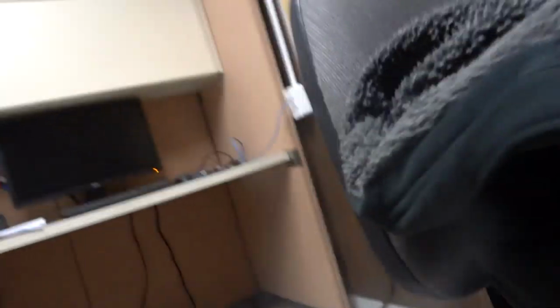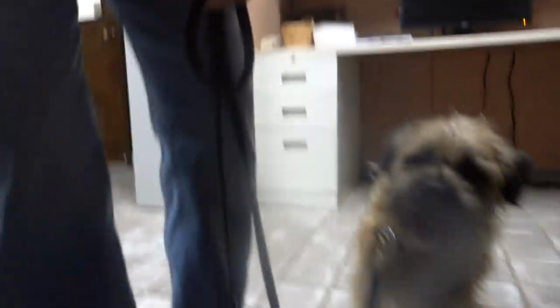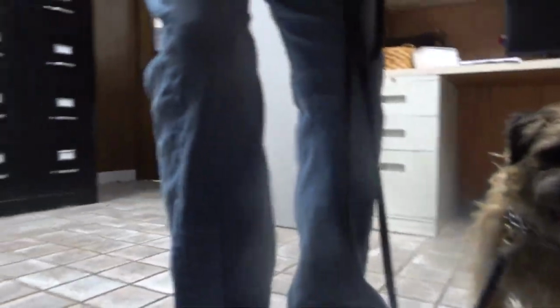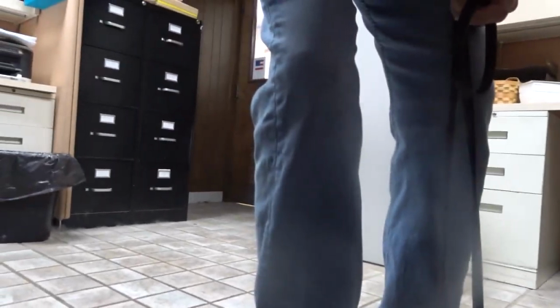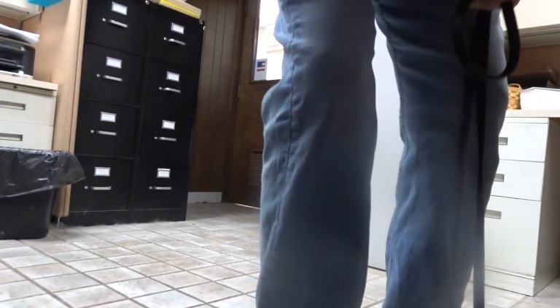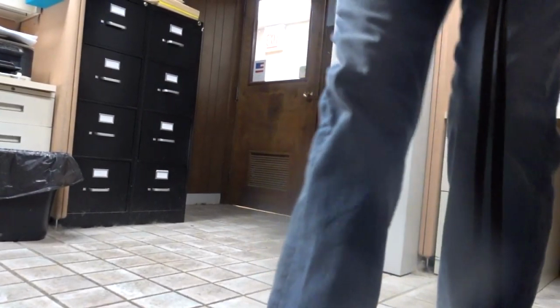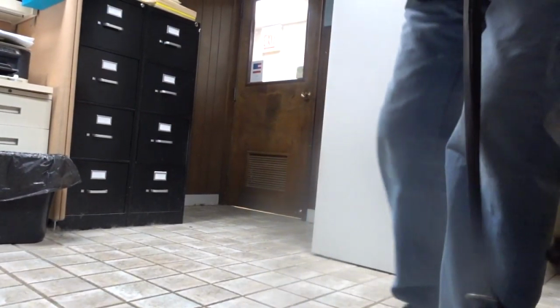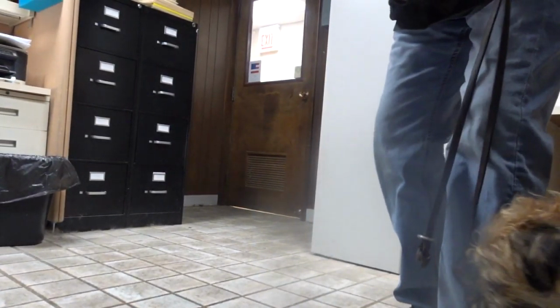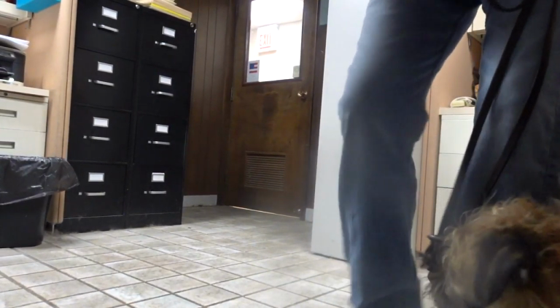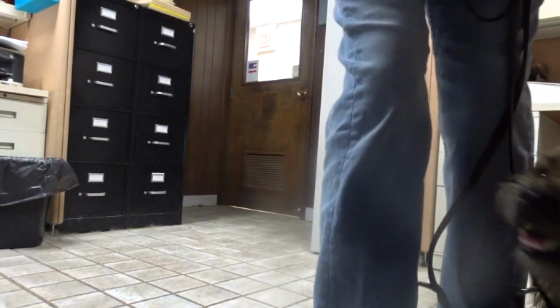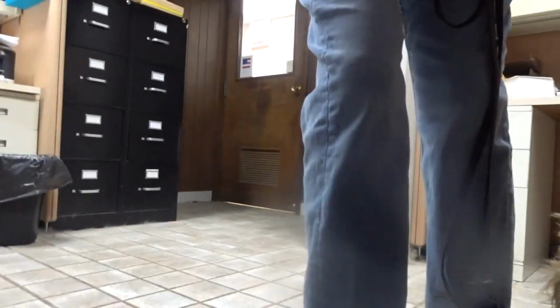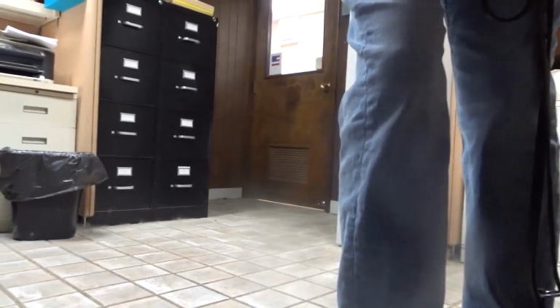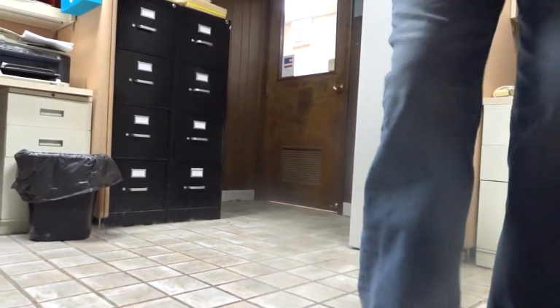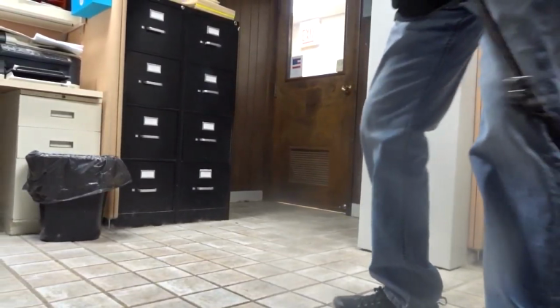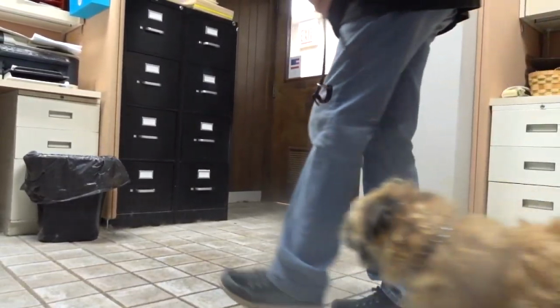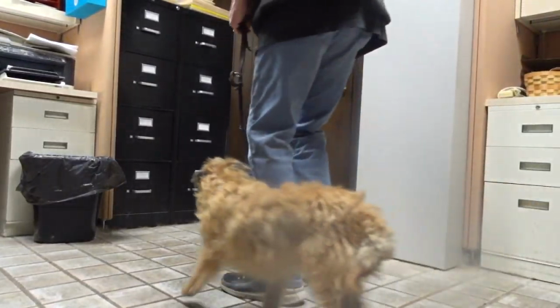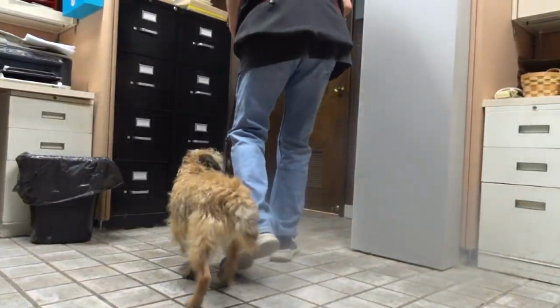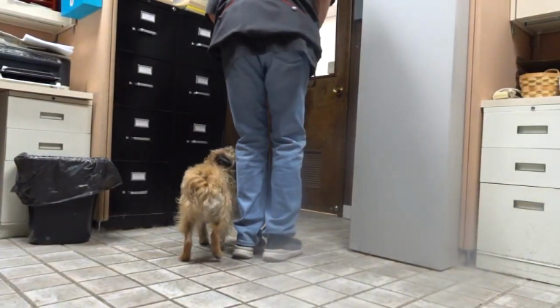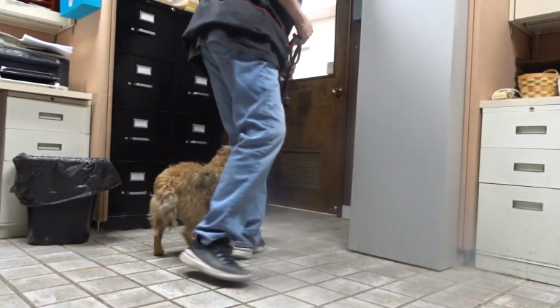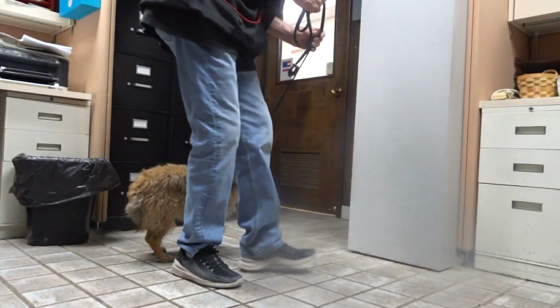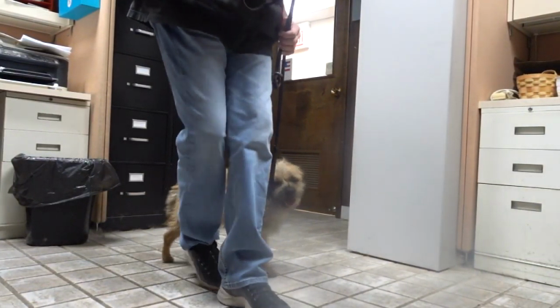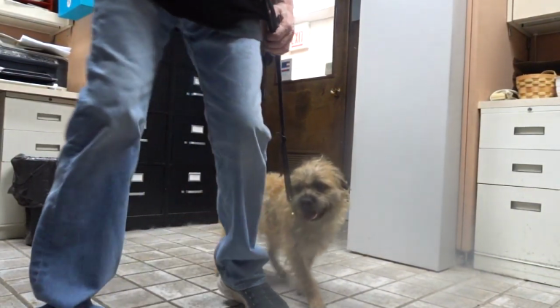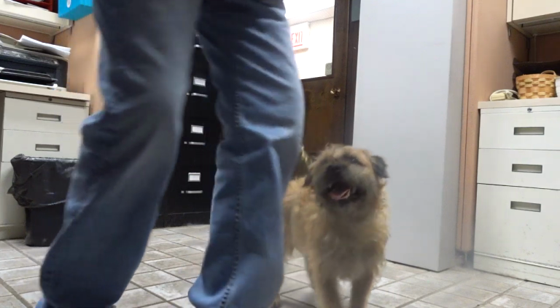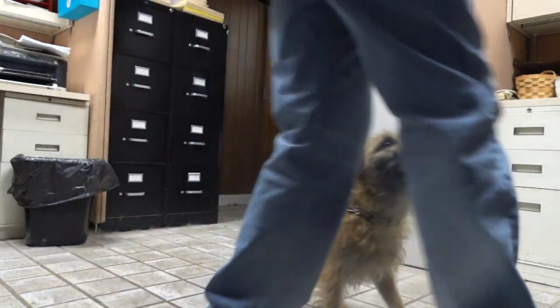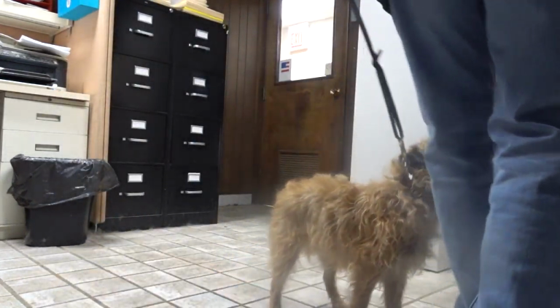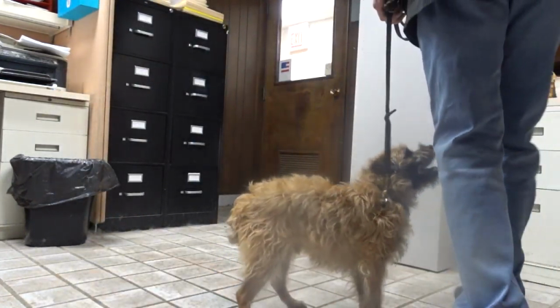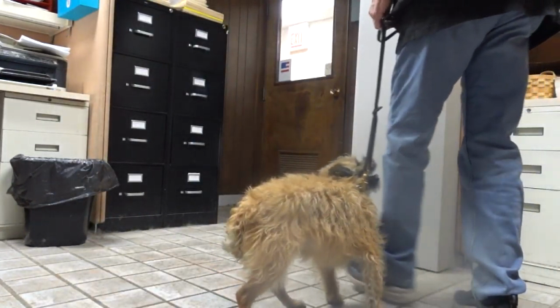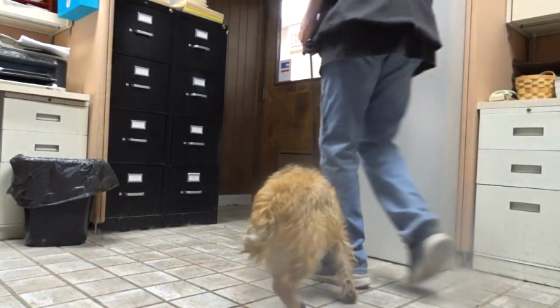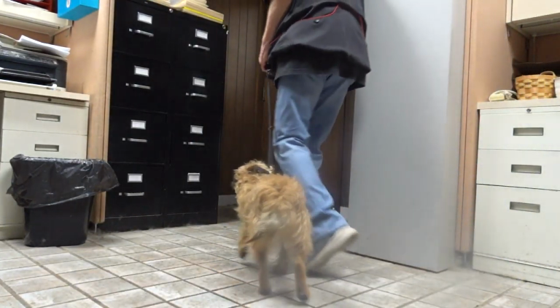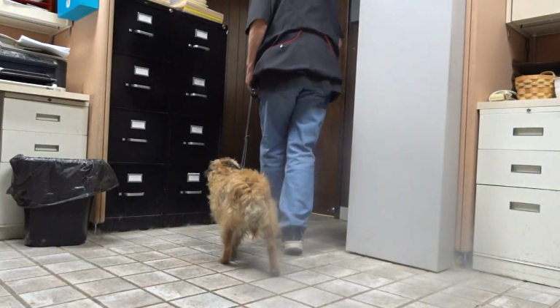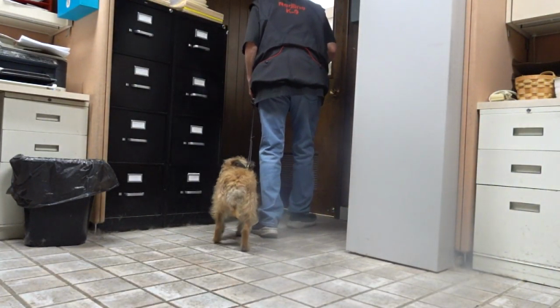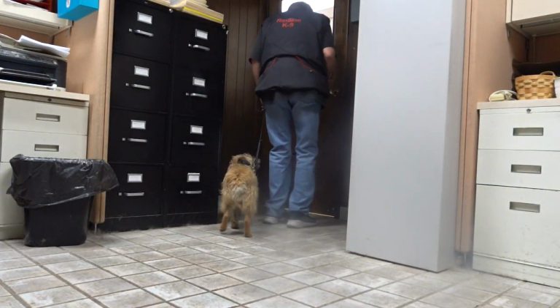Hey Woody, let's make a movie. Good boy. Here Woody. Good heel Woody. This is just to show you obedience could be practiced in places that I don't have a lot of room.